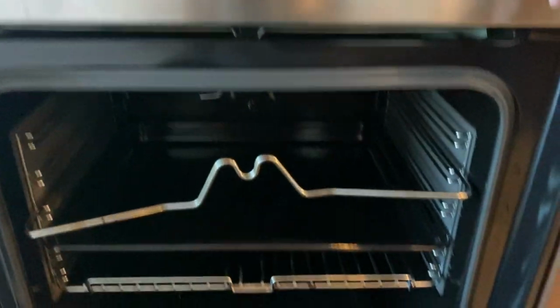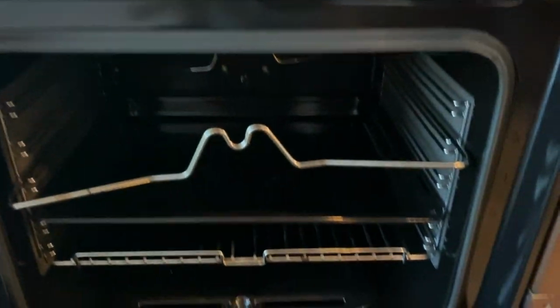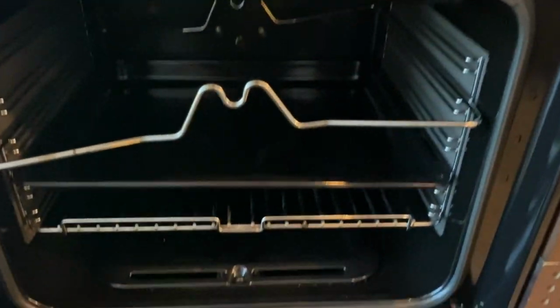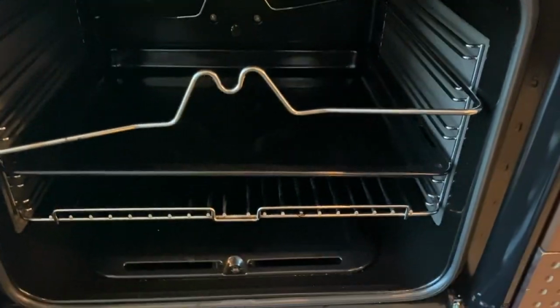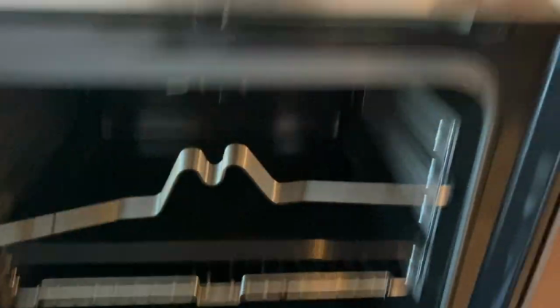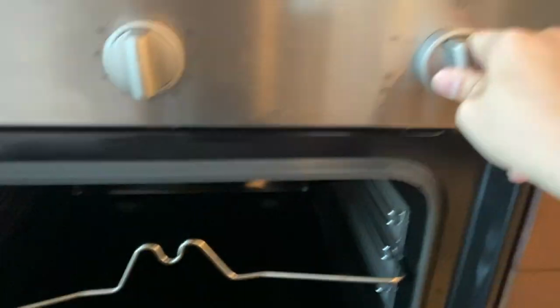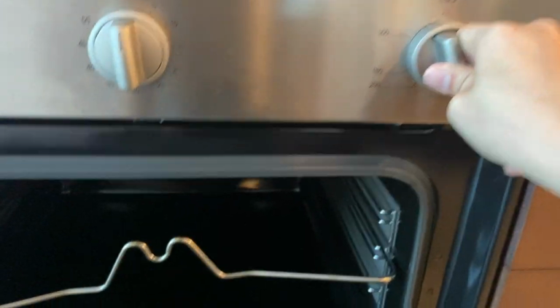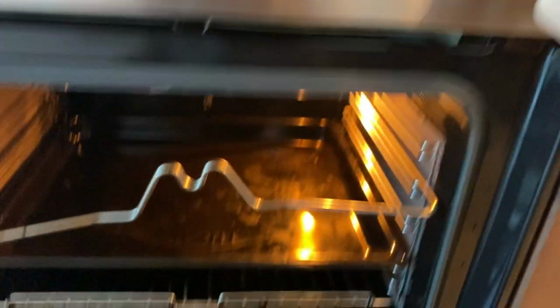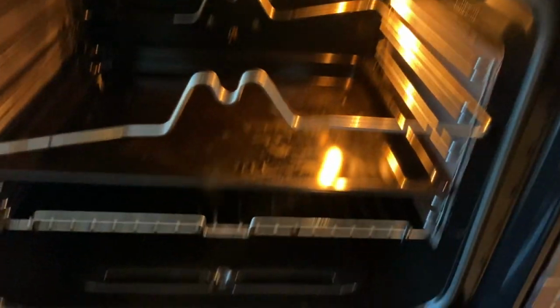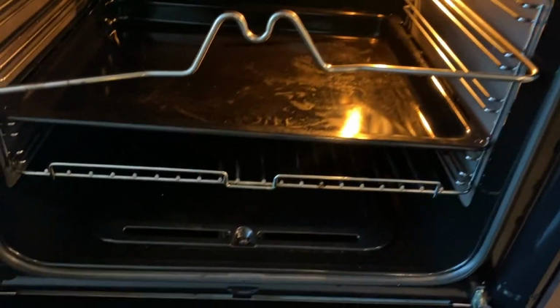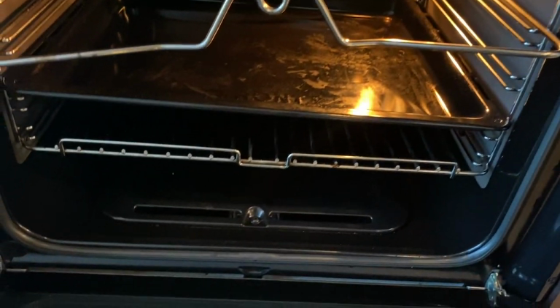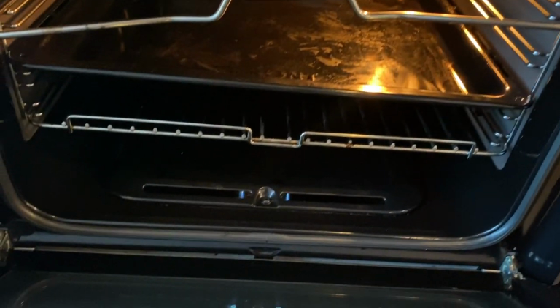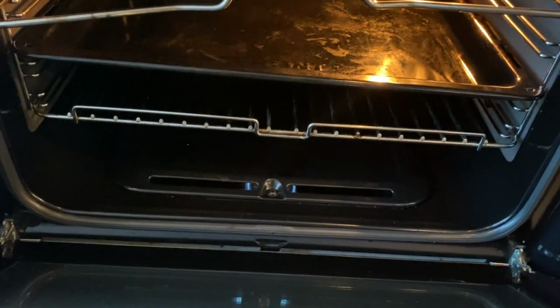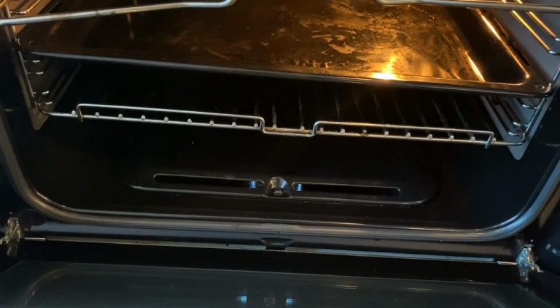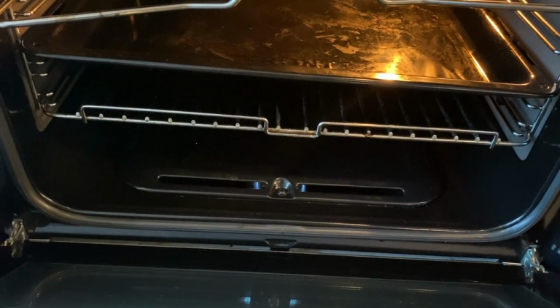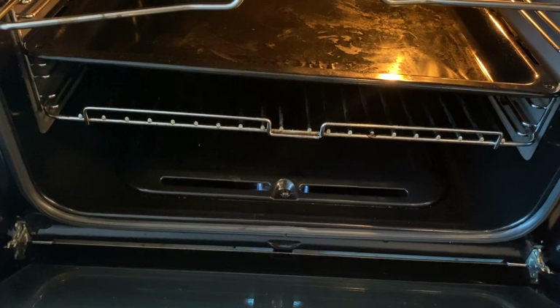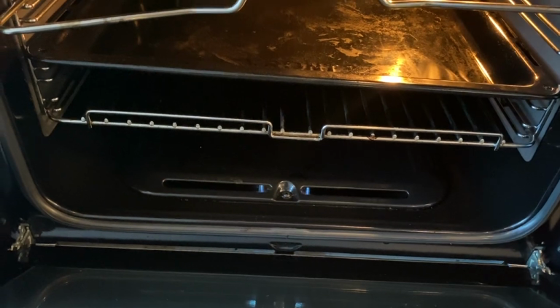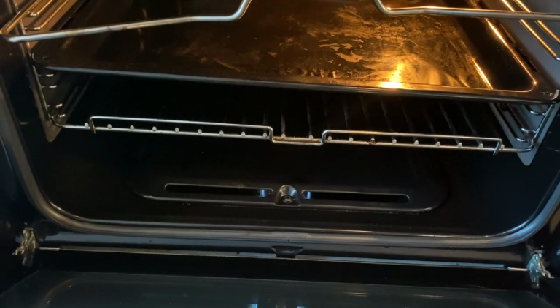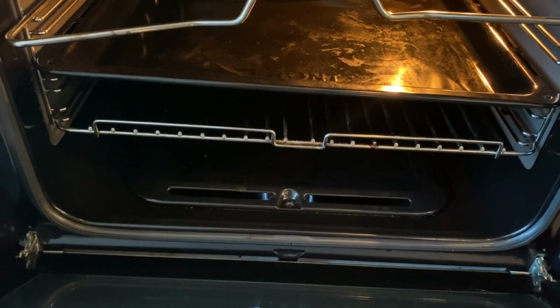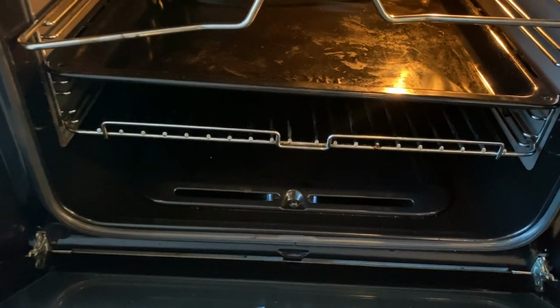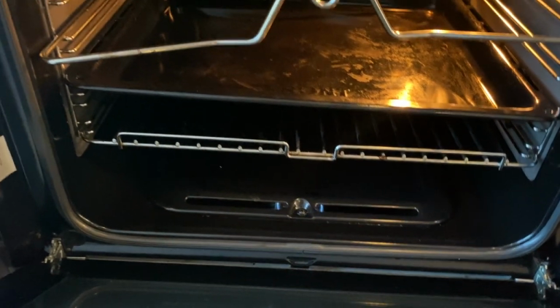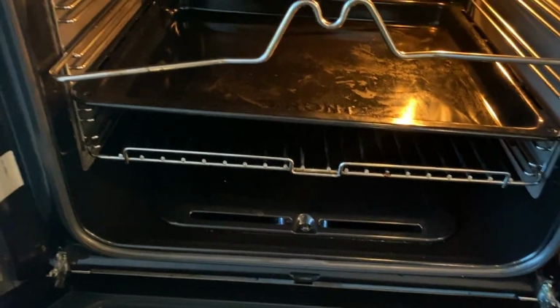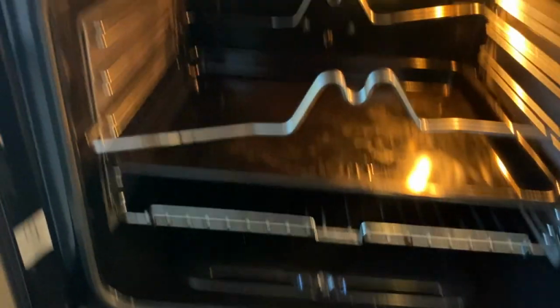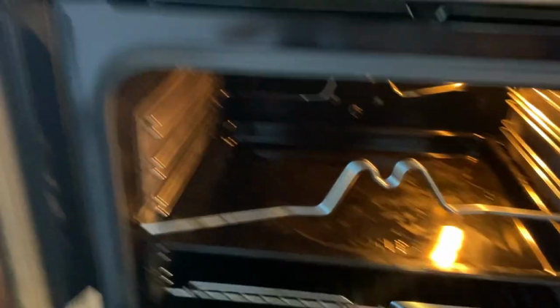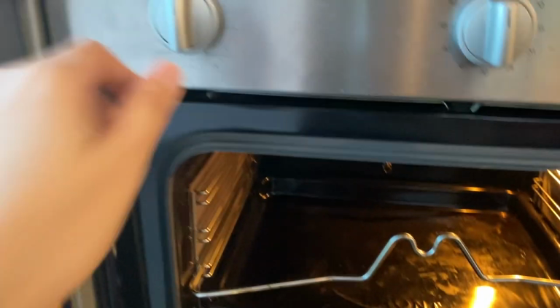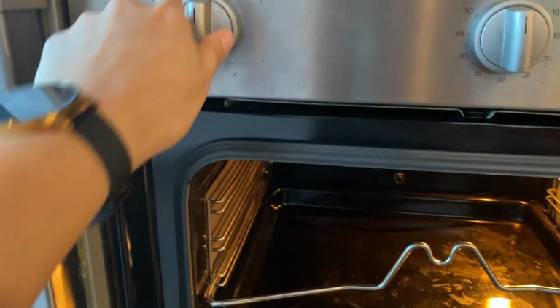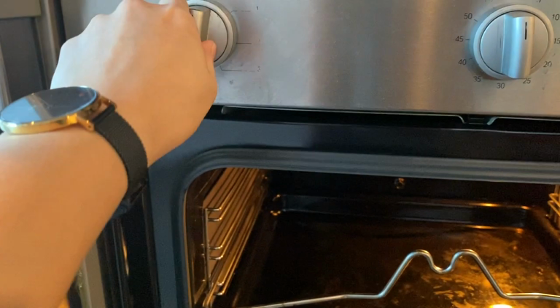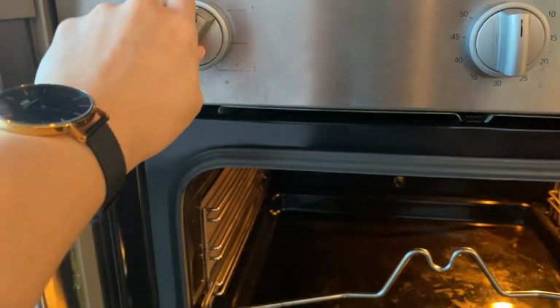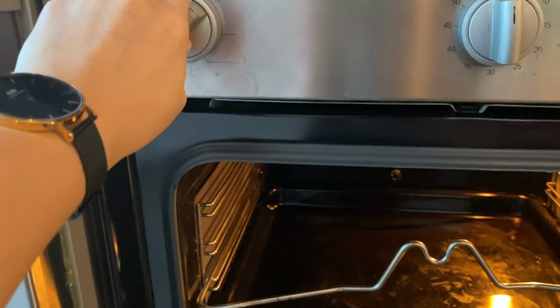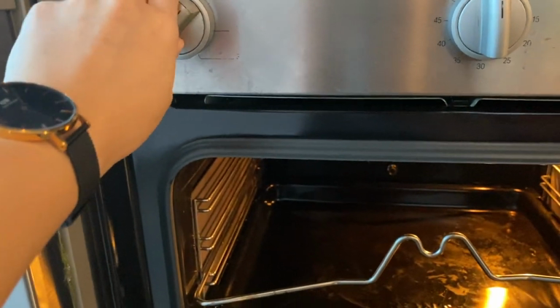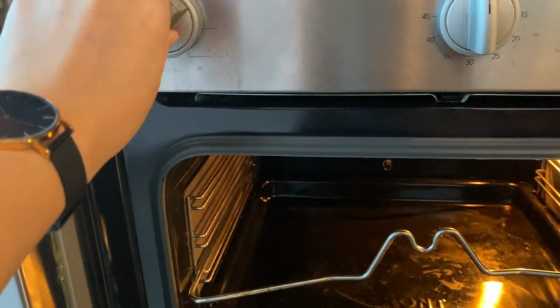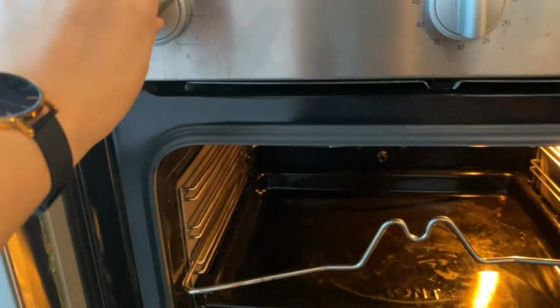Twist this knob slowly to the left and the broiler will turn on. Also twist this knob right here for the fan.